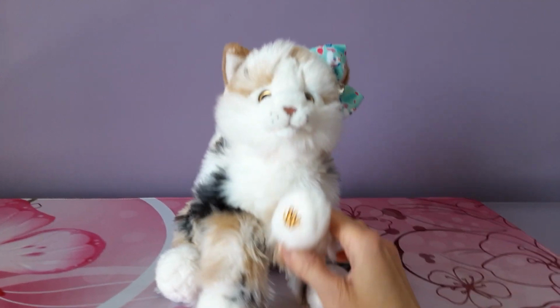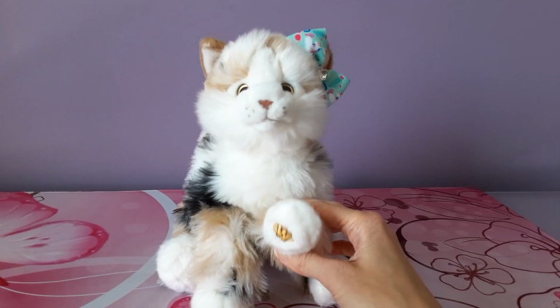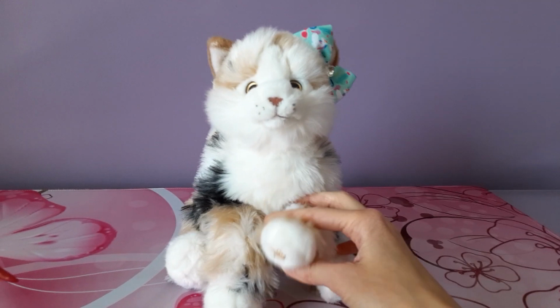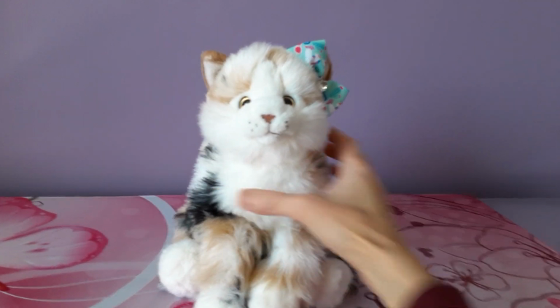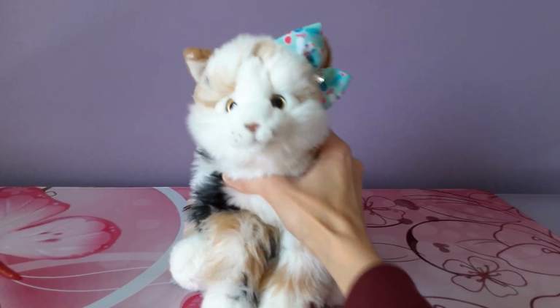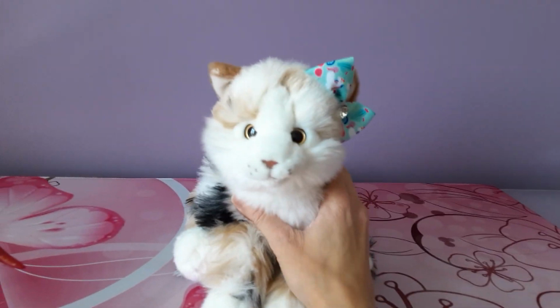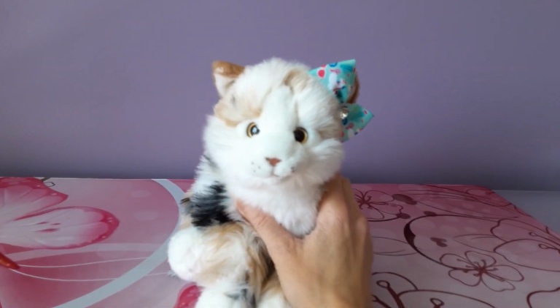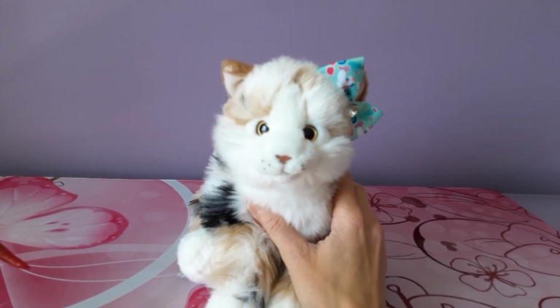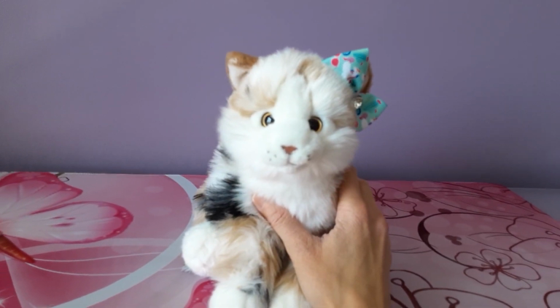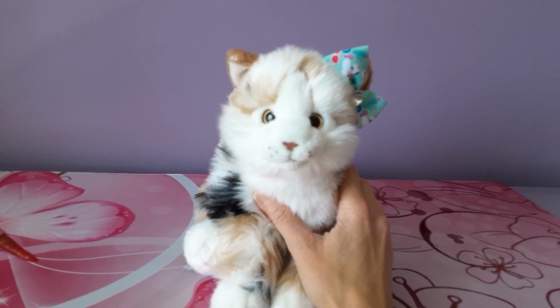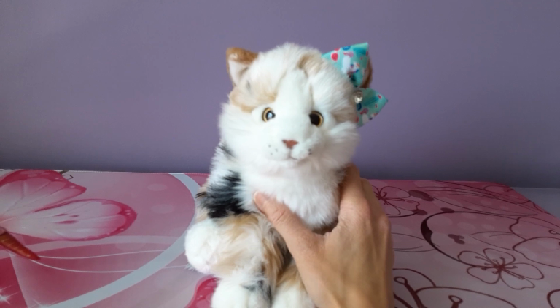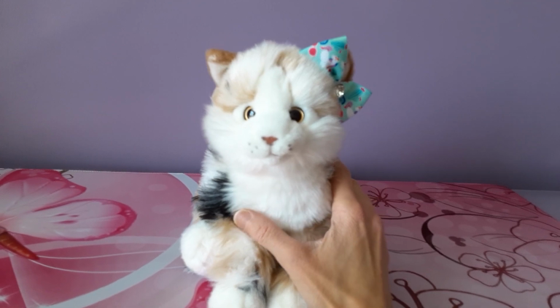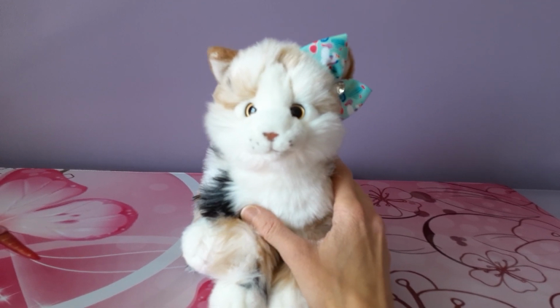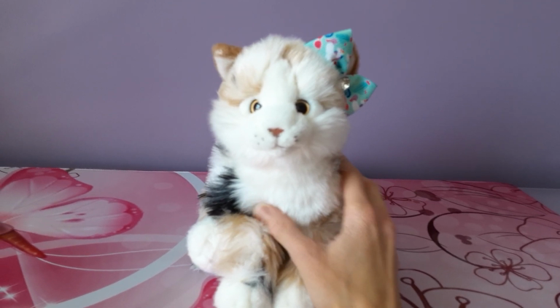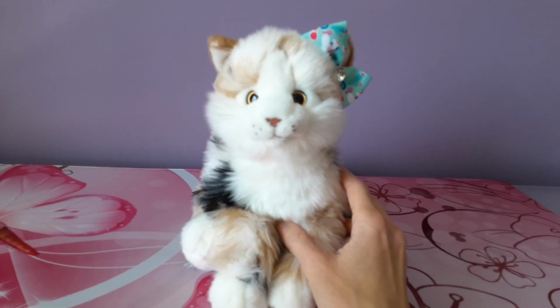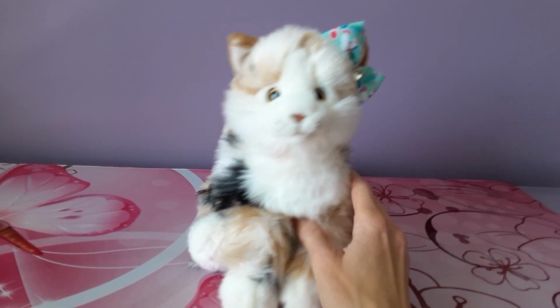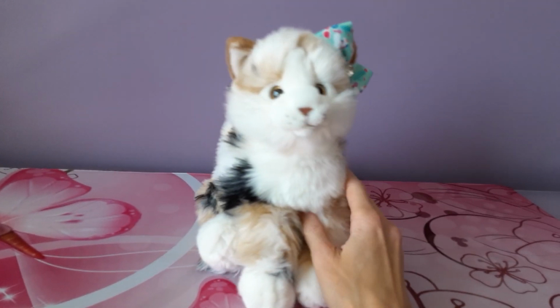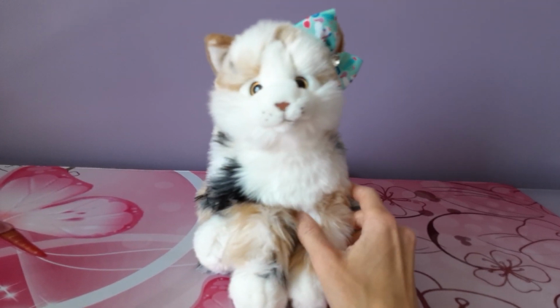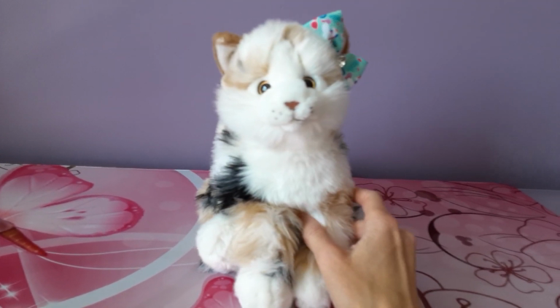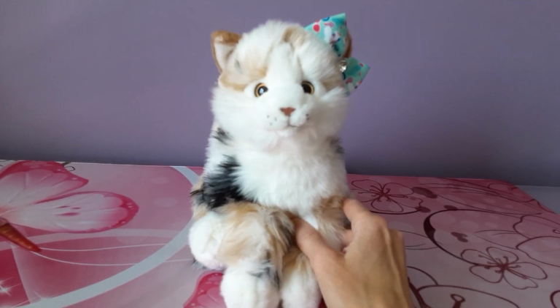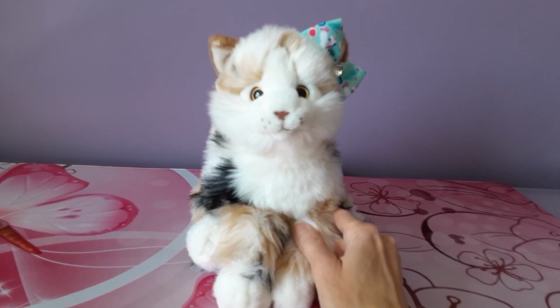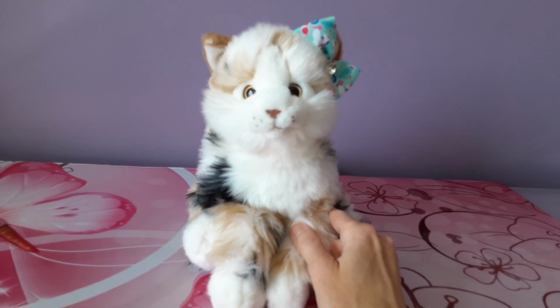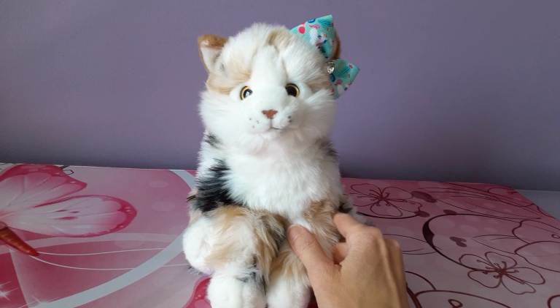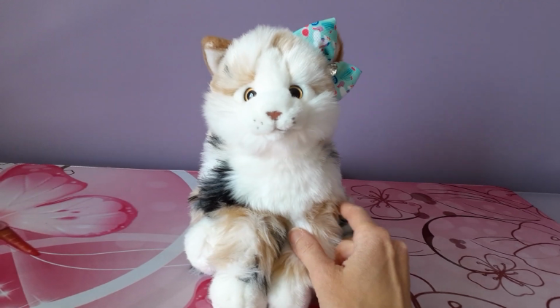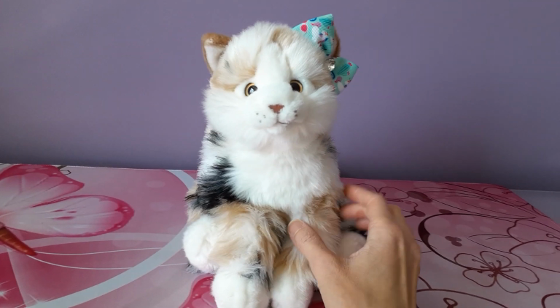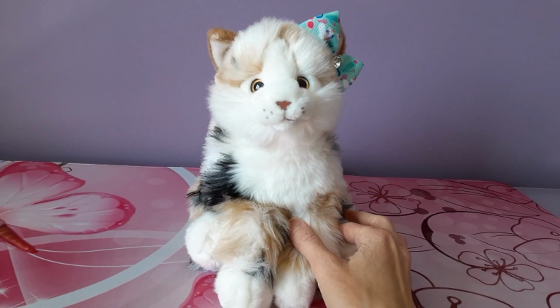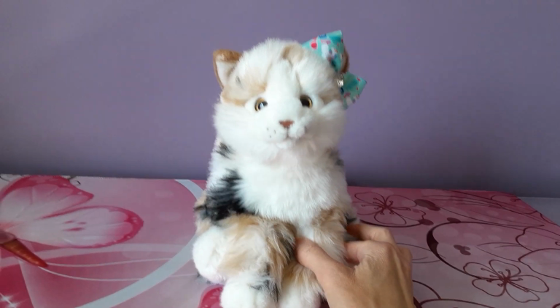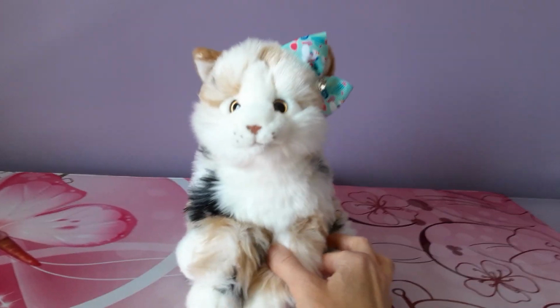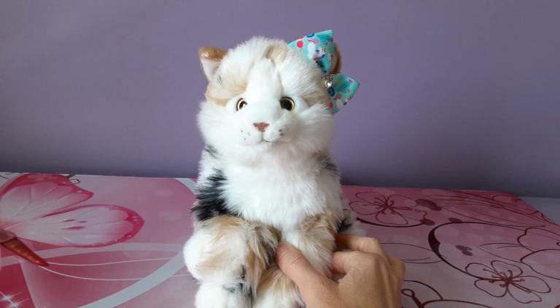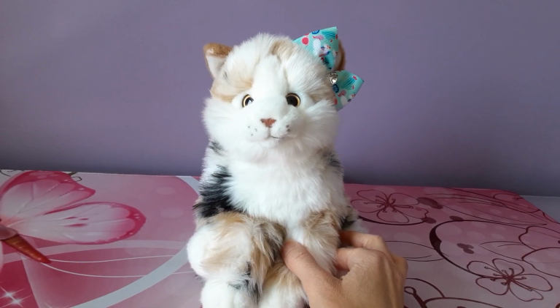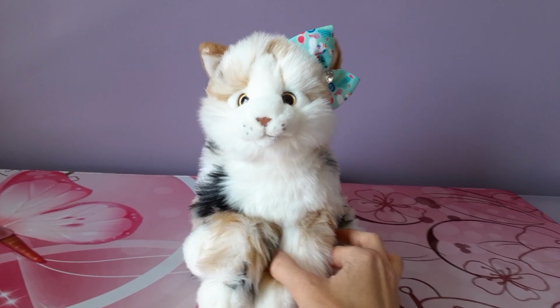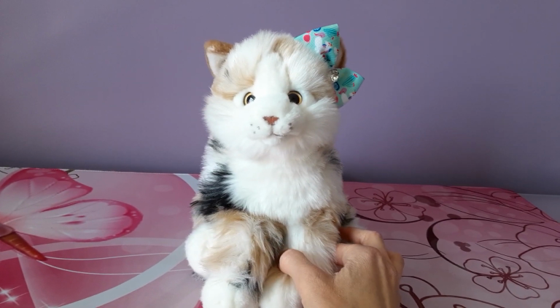Hello kittens! Silver here, and today I'm going to be doing a collection video of my Webkinz Signature domestic cats, as opposed to the Wildcats which I did feature in an earlier video.